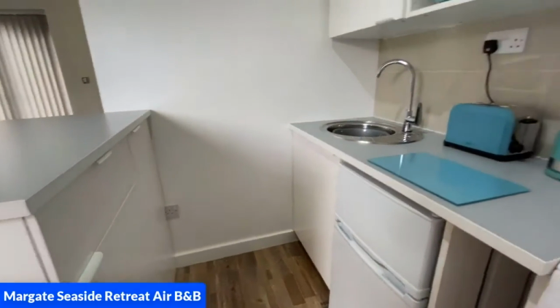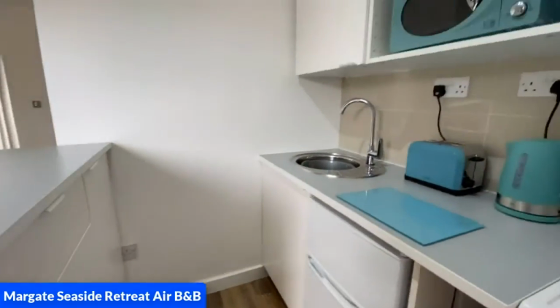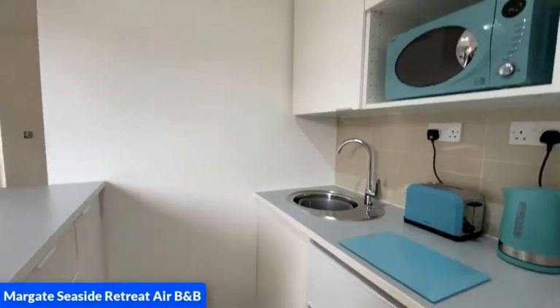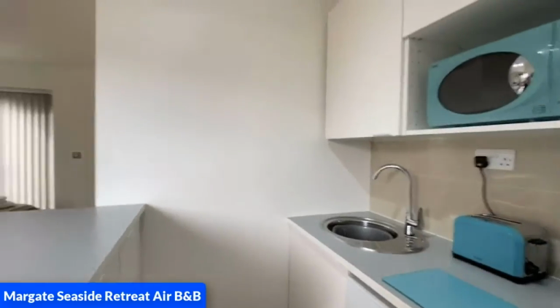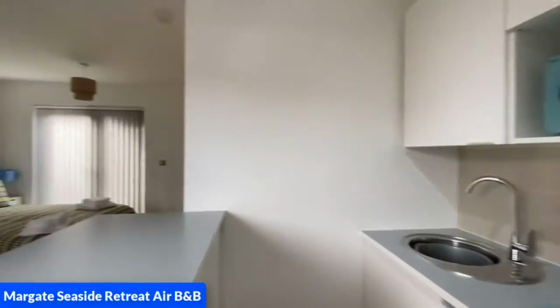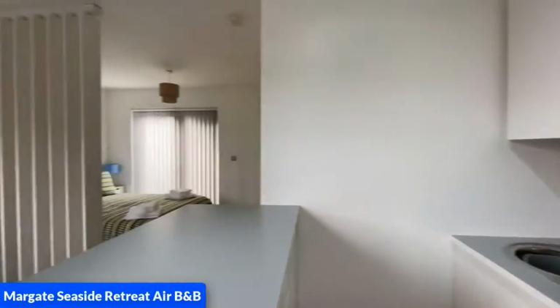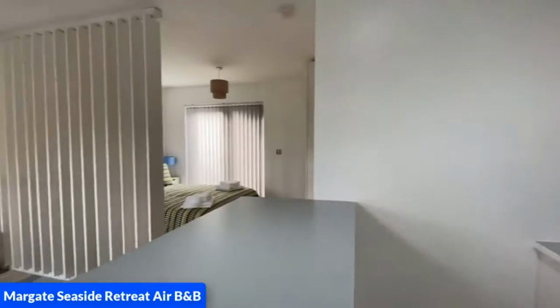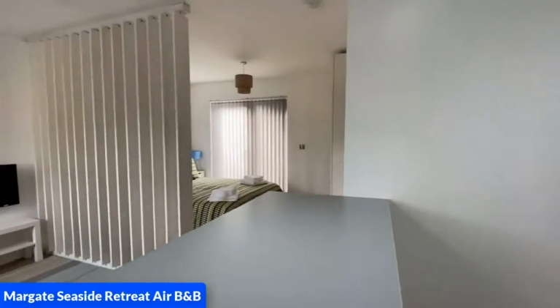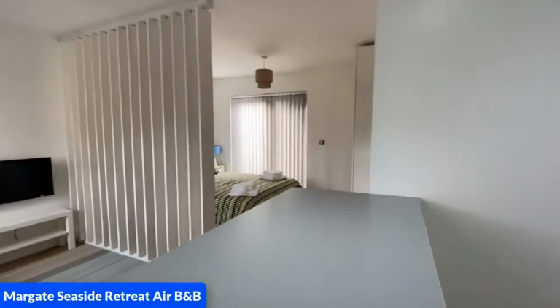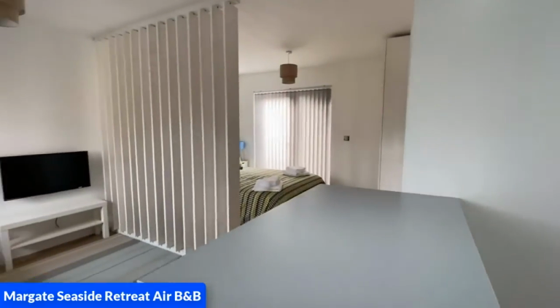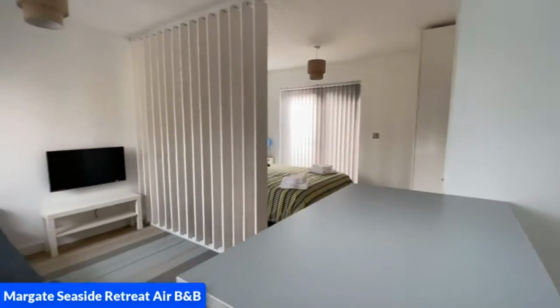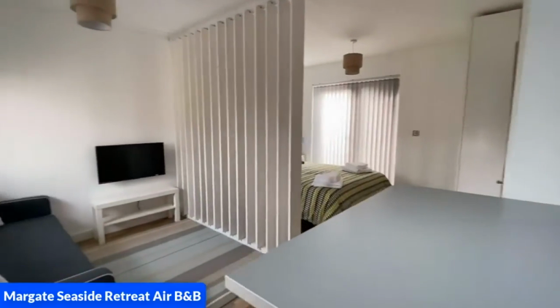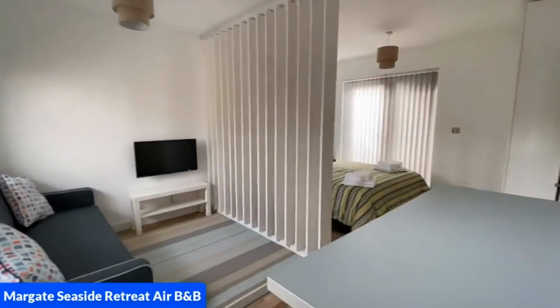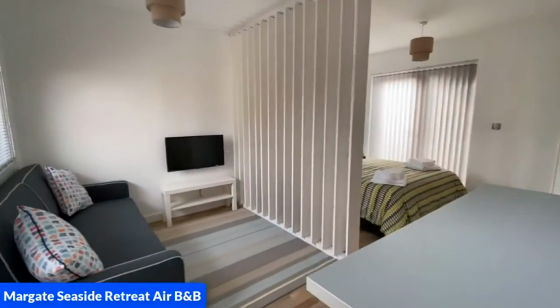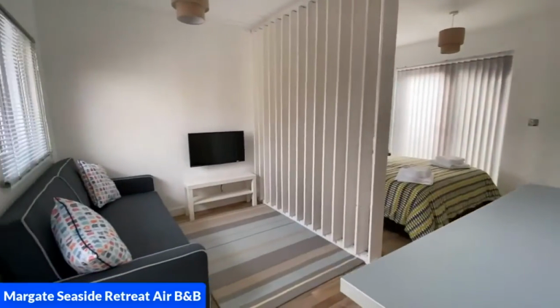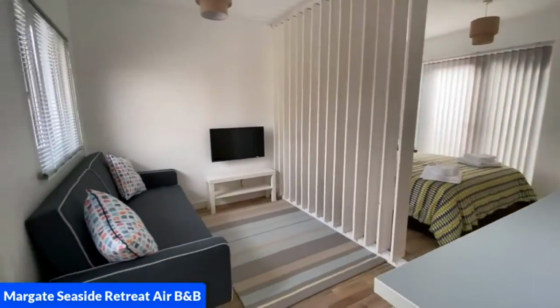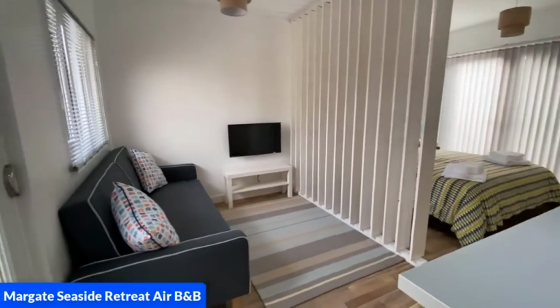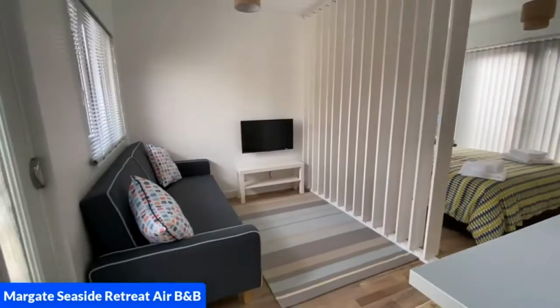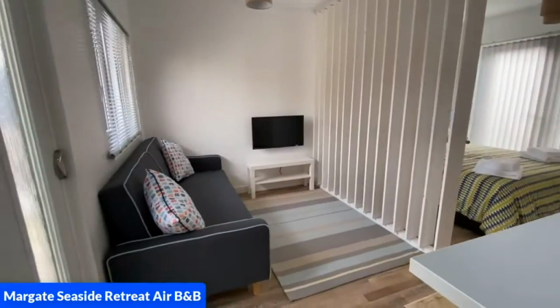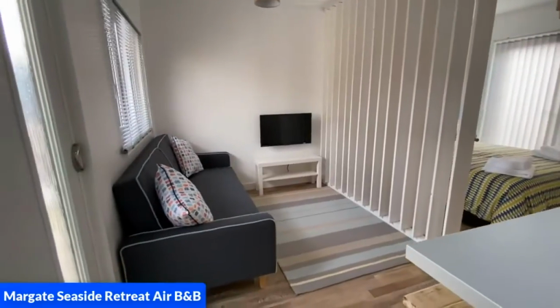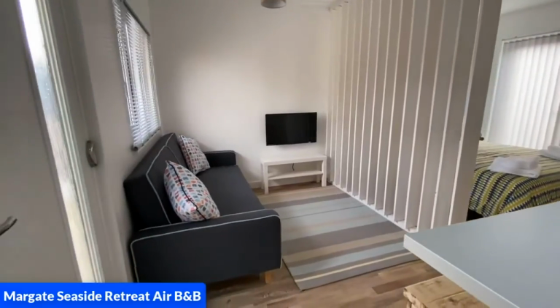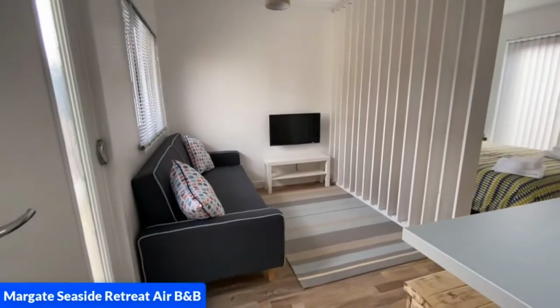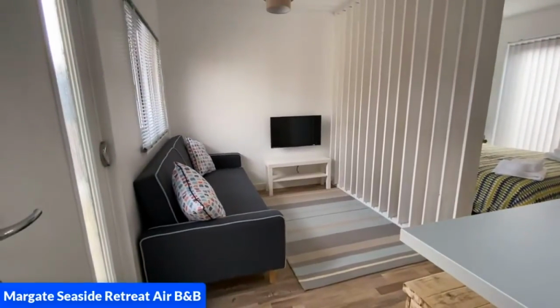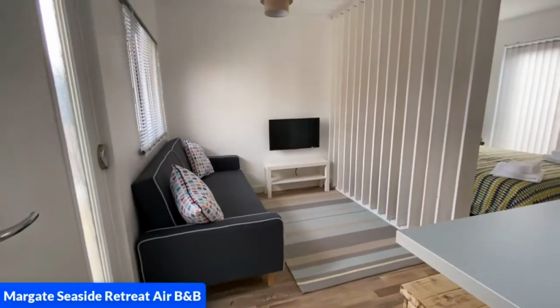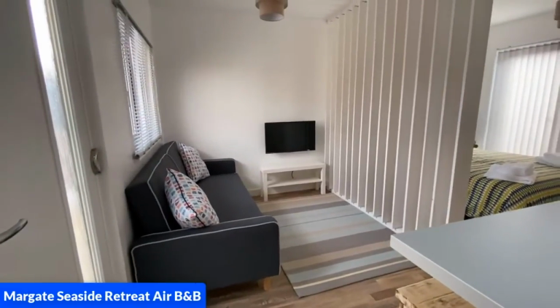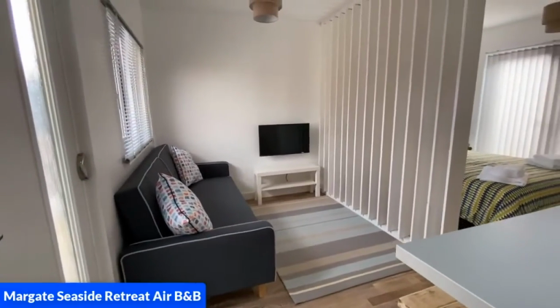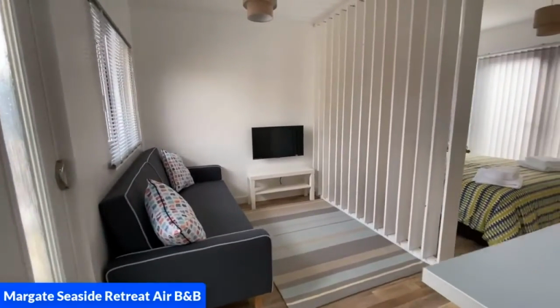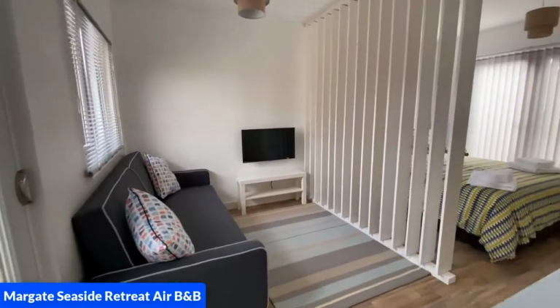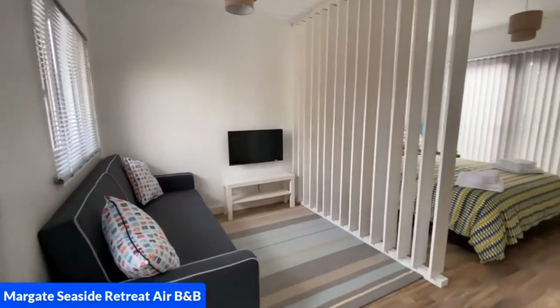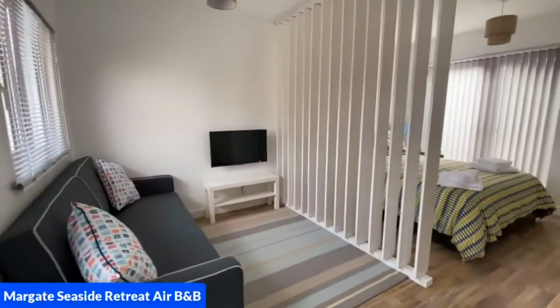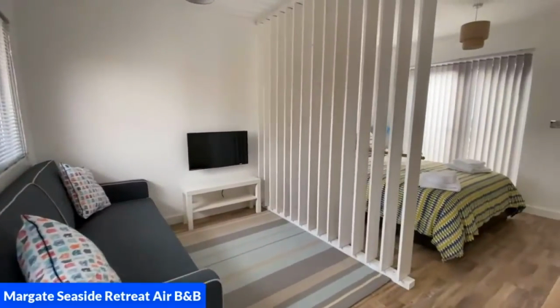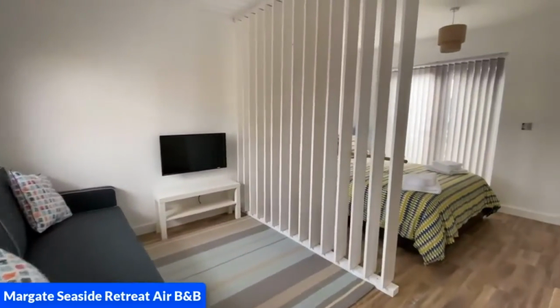There are also drawers and cupboards. We are now going to turn around to look into the lounge, which comprises of a sofa bed and a TV which pulls out also.